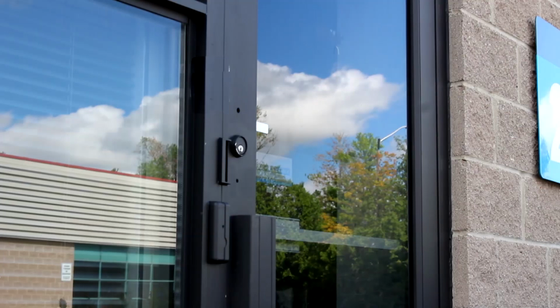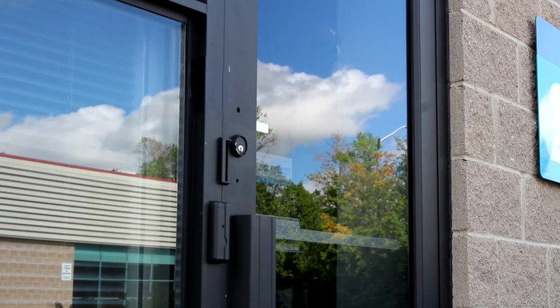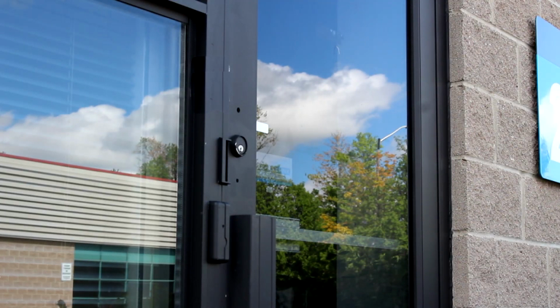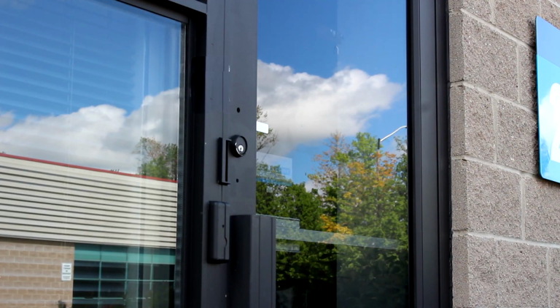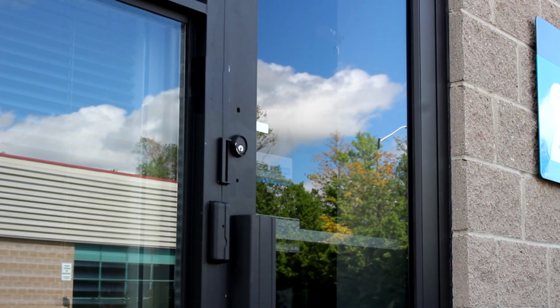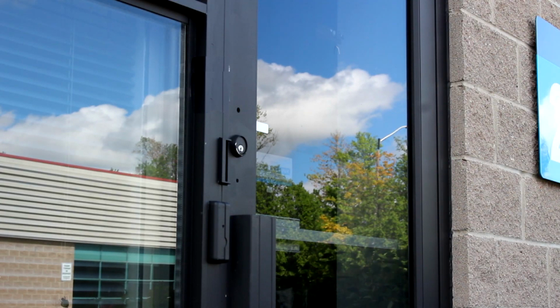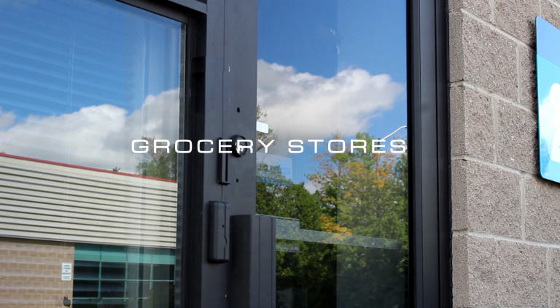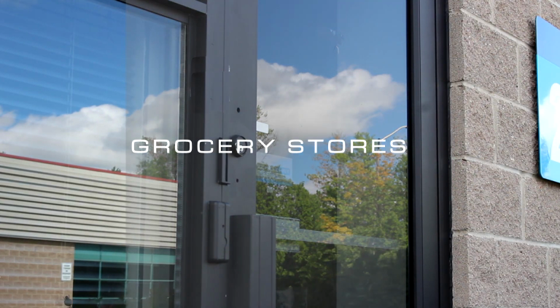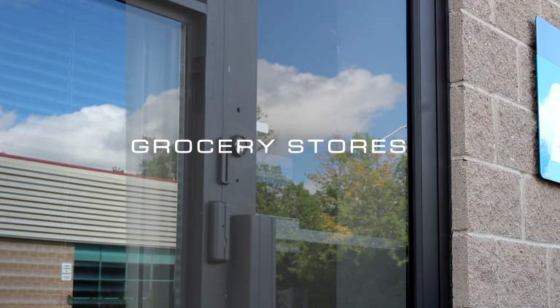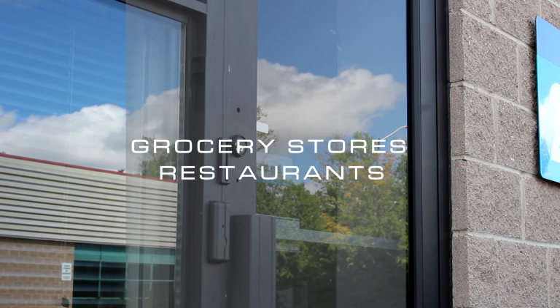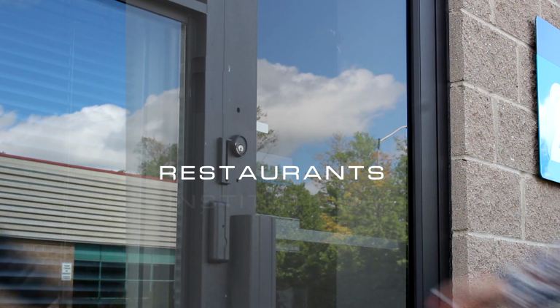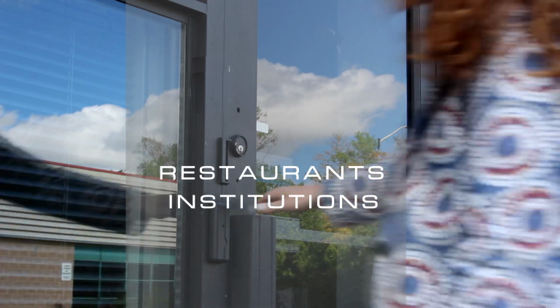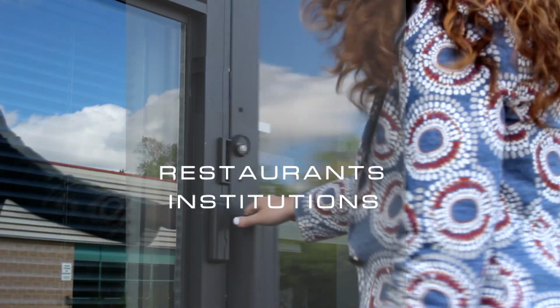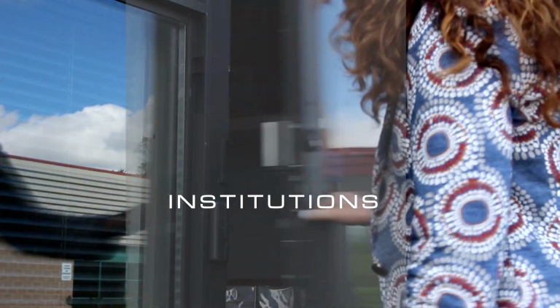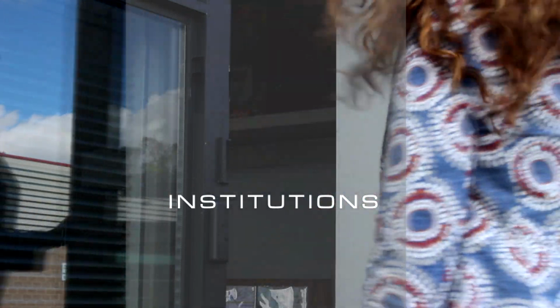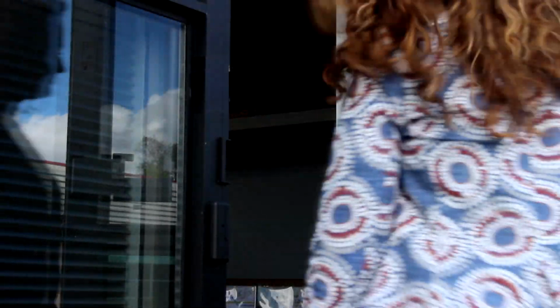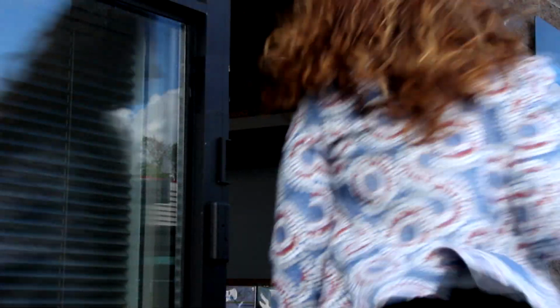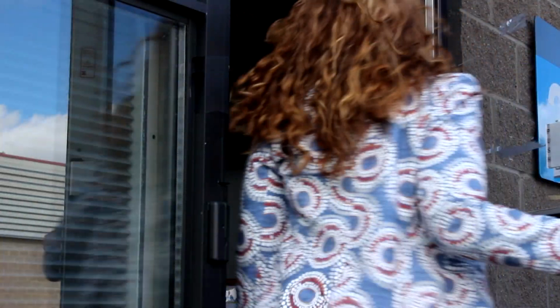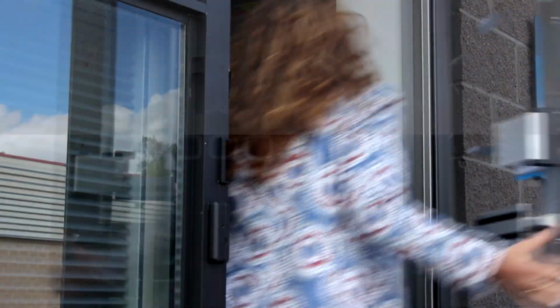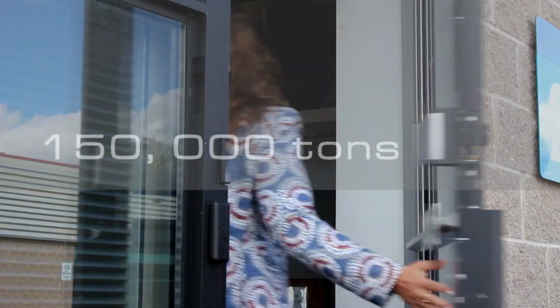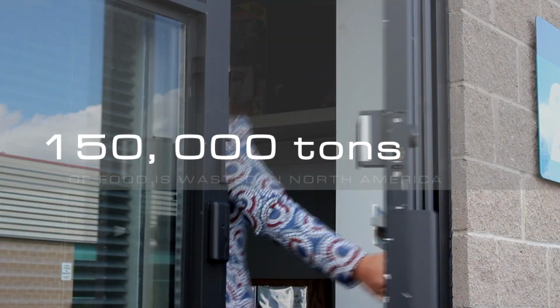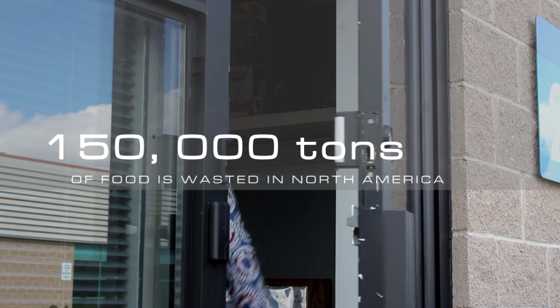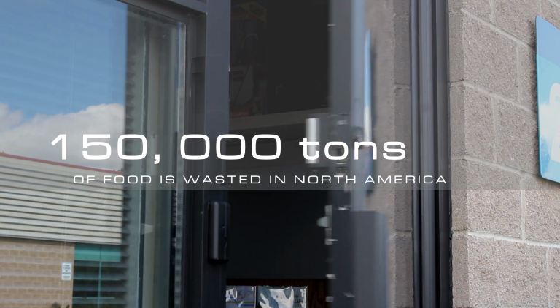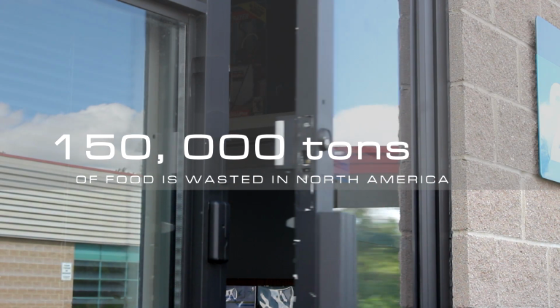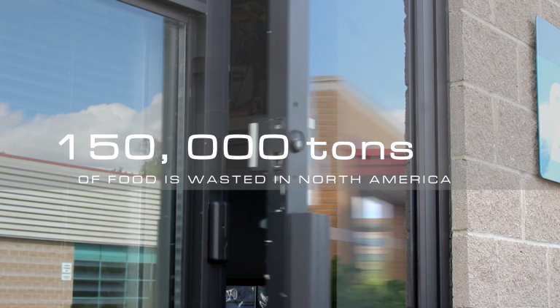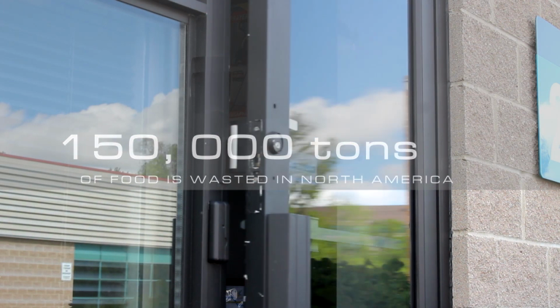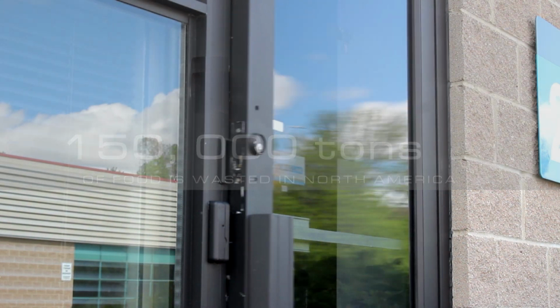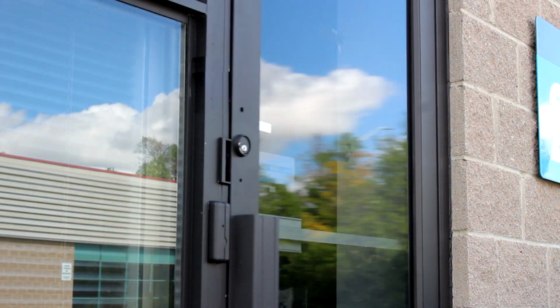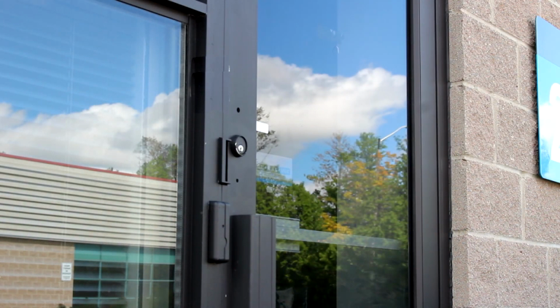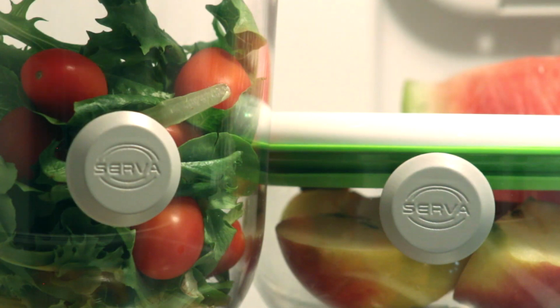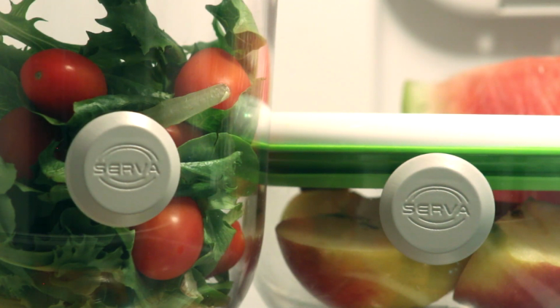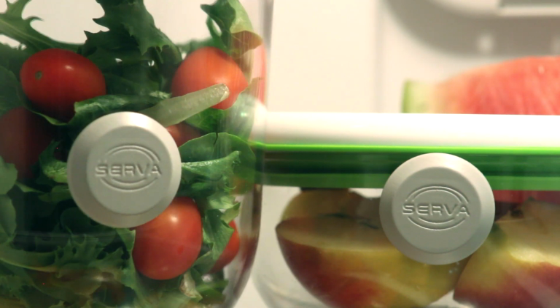That's more than the combined waste from grocery stores, restaurants, and institutions. In total, 150,000 tons of food is wasted every single day in North America alone.